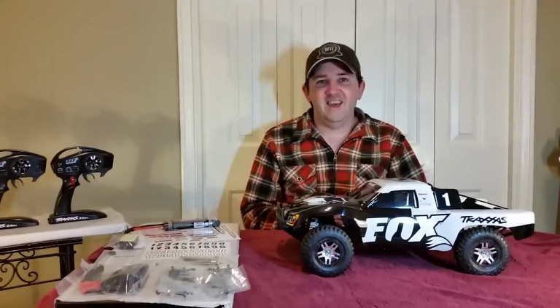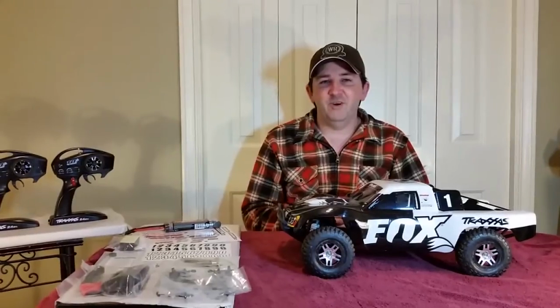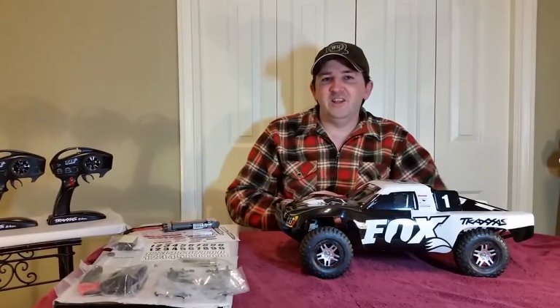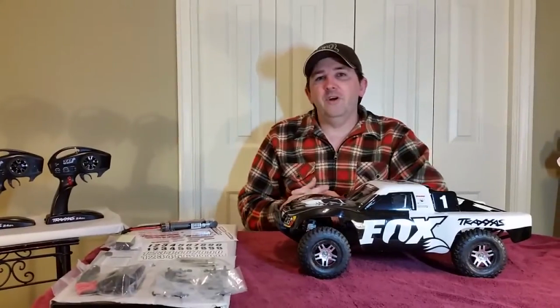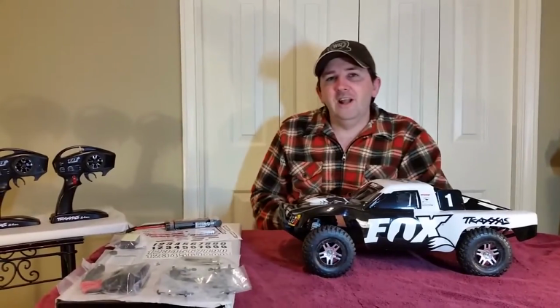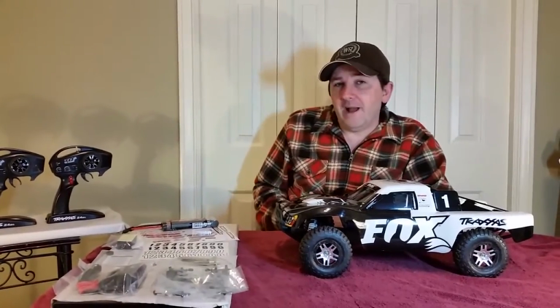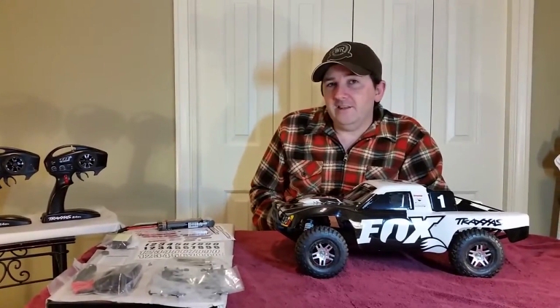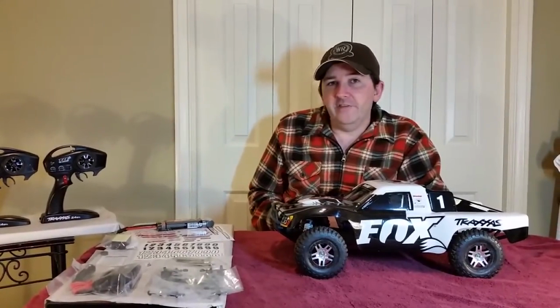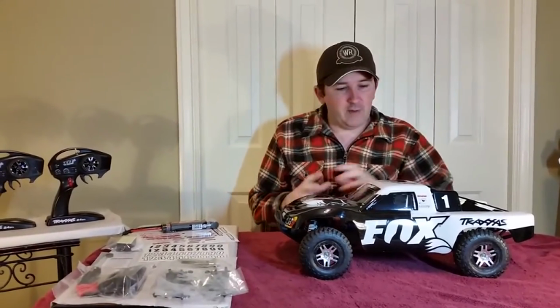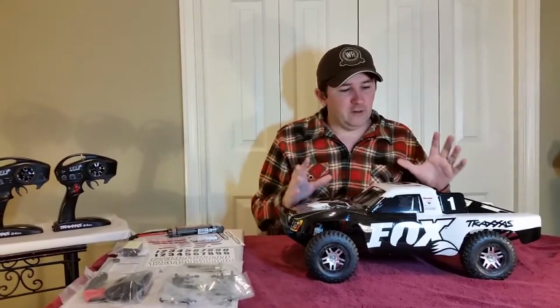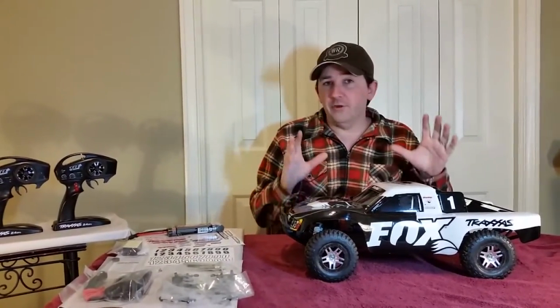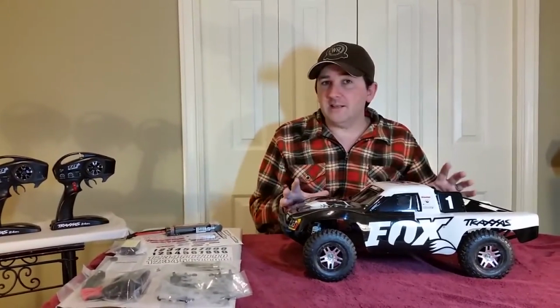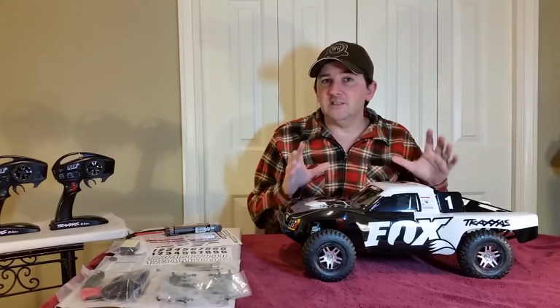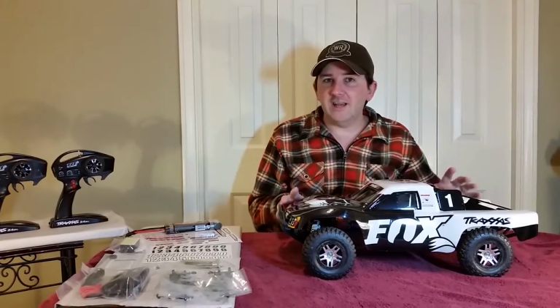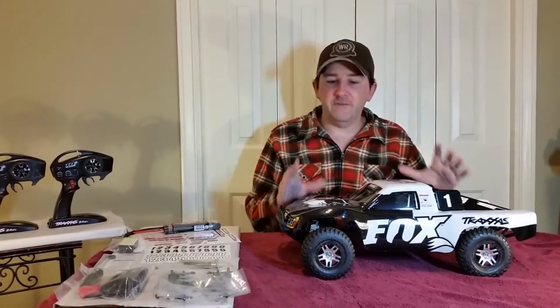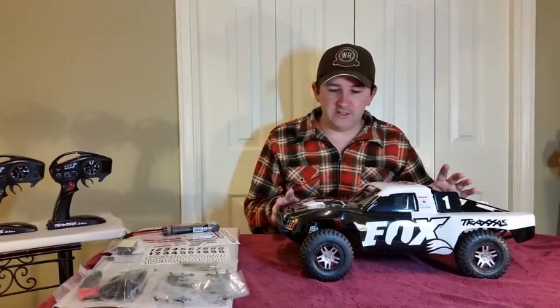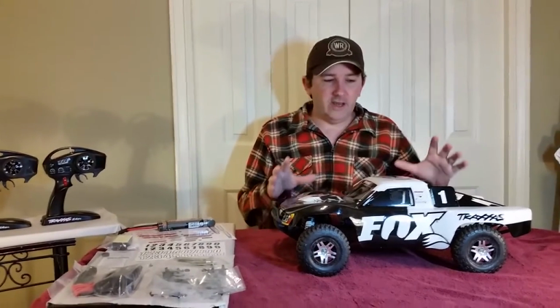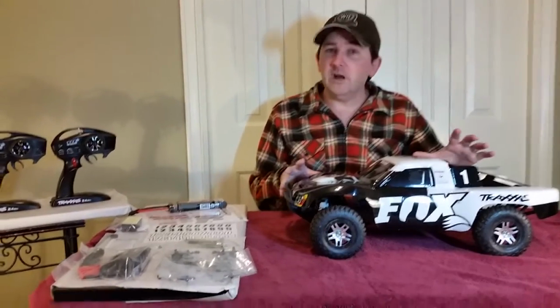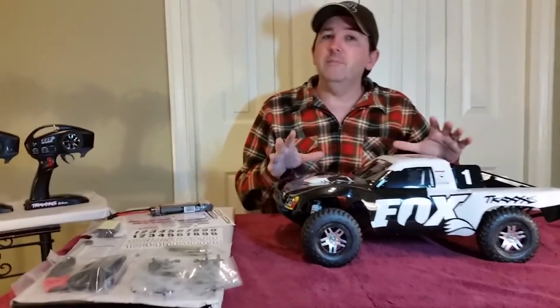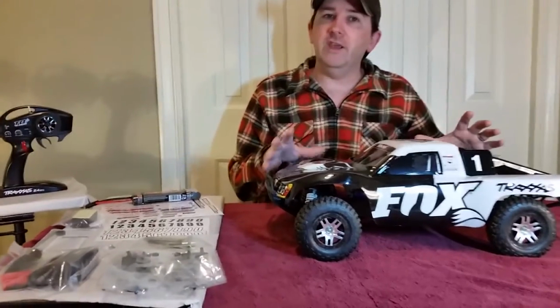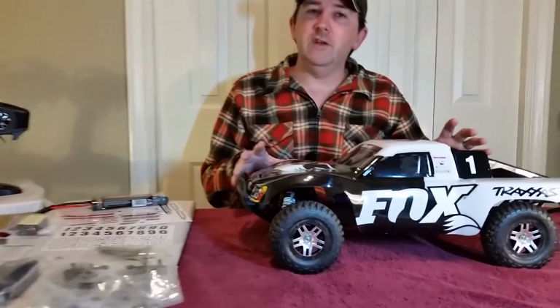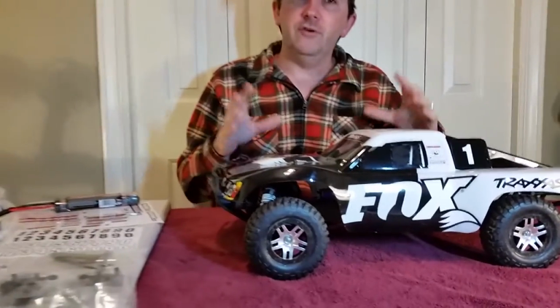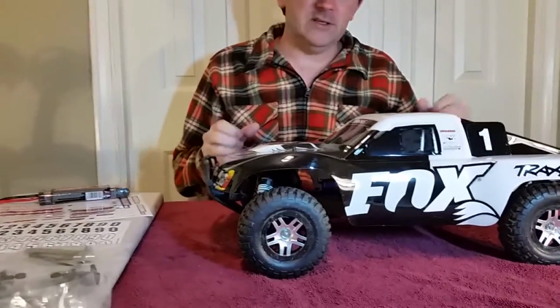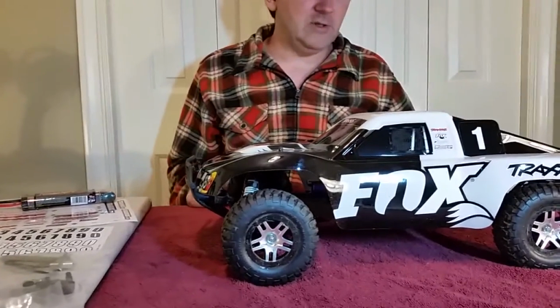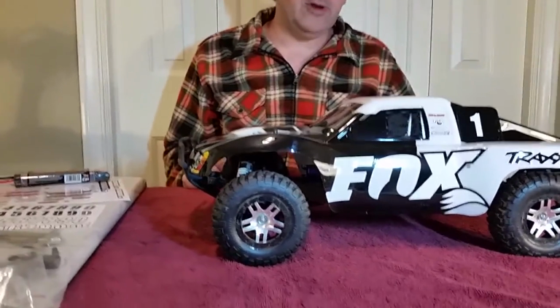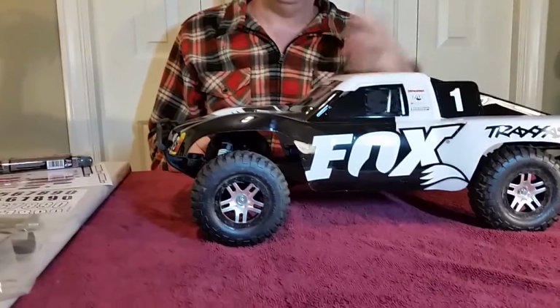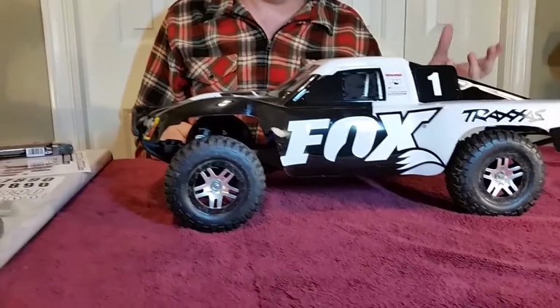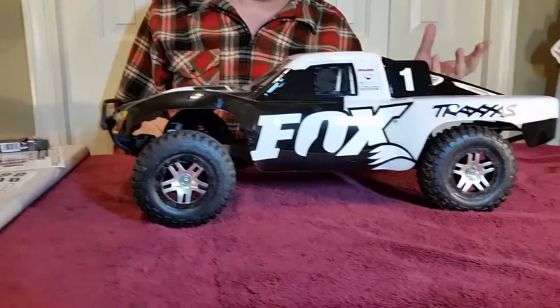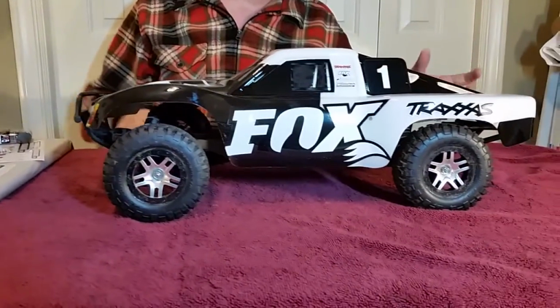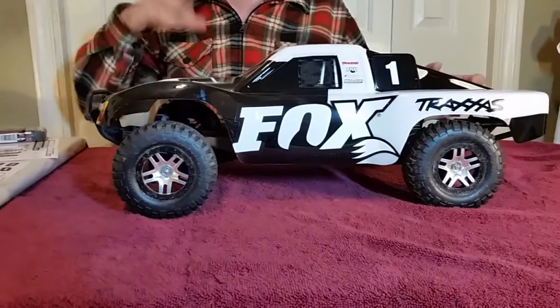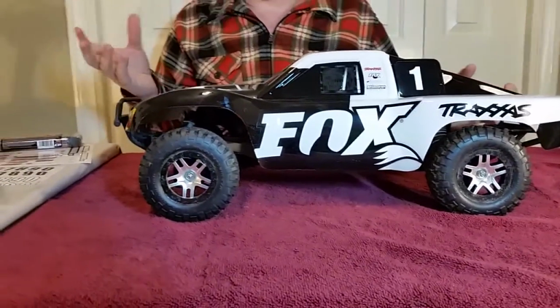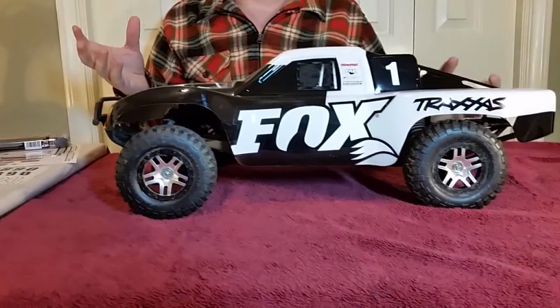Hey everyone, Leo Bond here. I'm back again today and this time I'm taking a look at the Traxxas Slash Fox. This is kind of the mid-range vehicle of the Traxxas cars that we've been looking at. We started with the Stampede, then we went to the Summit.